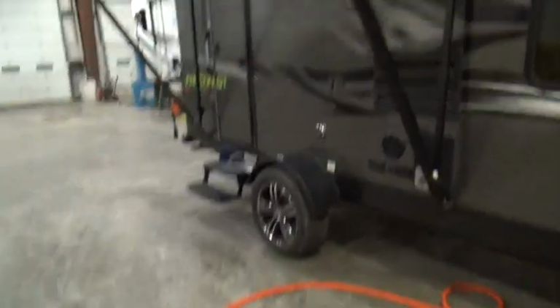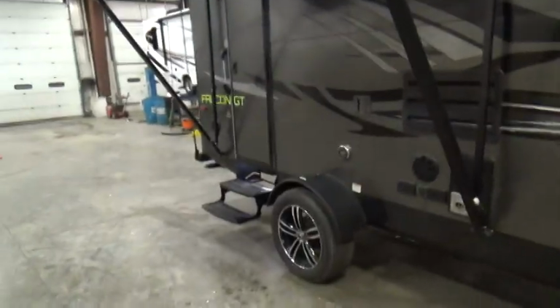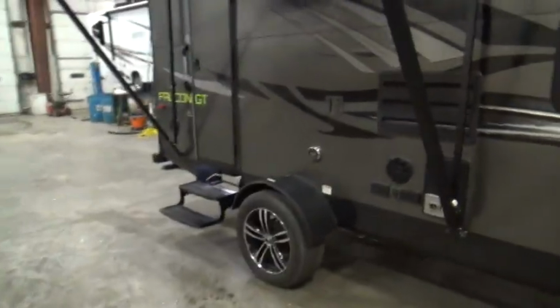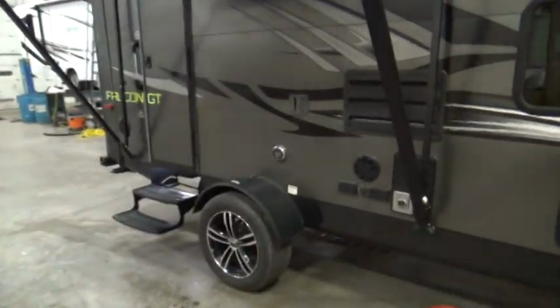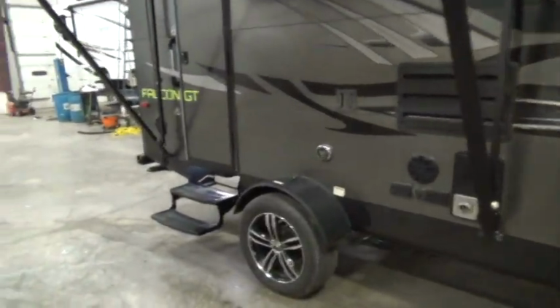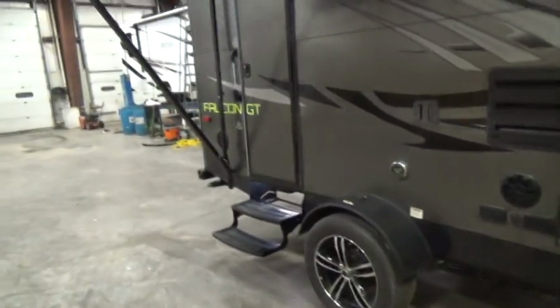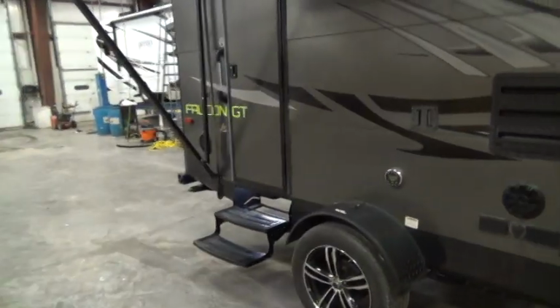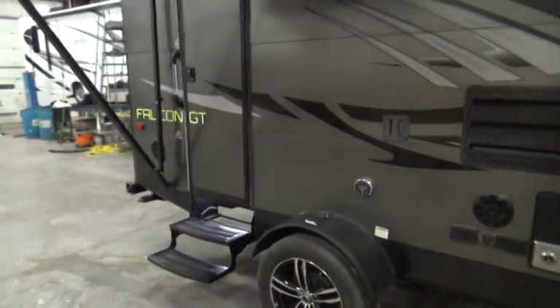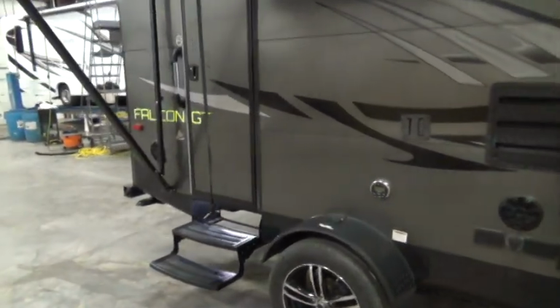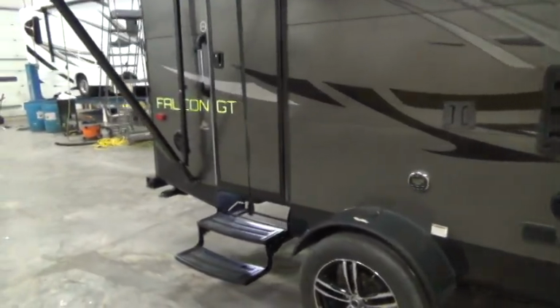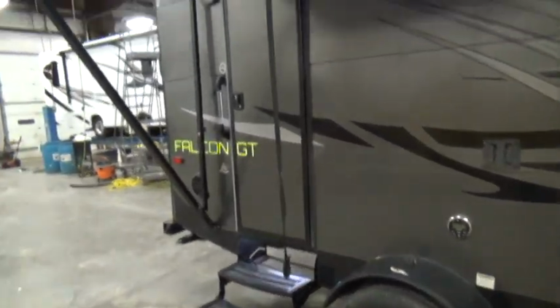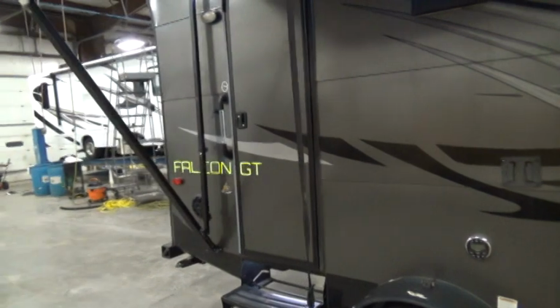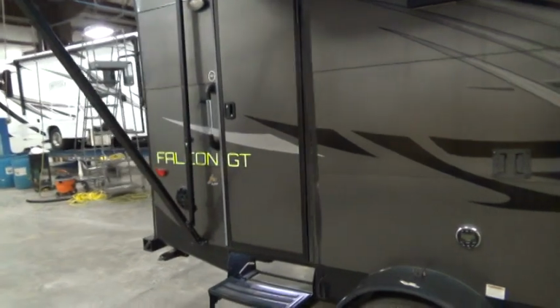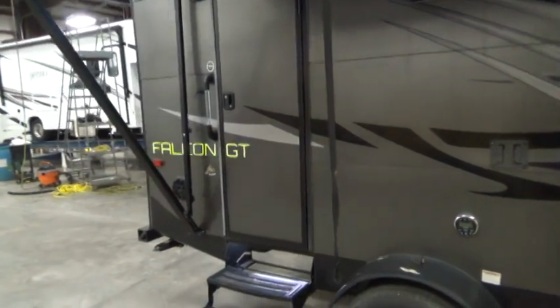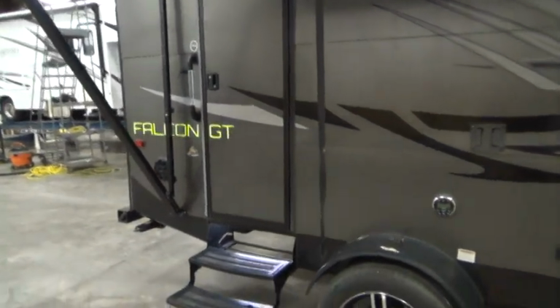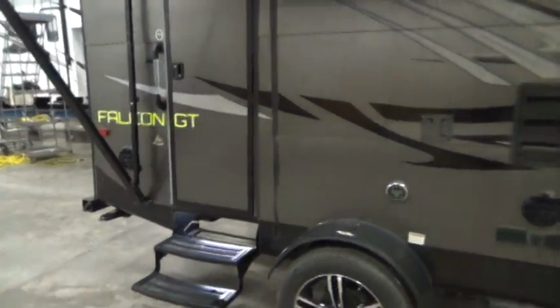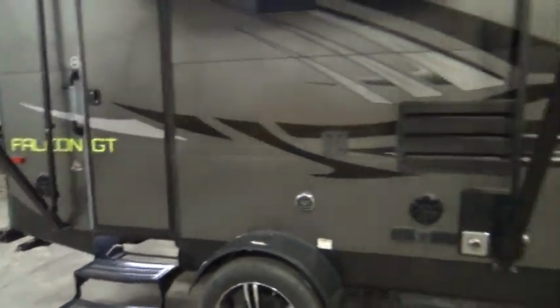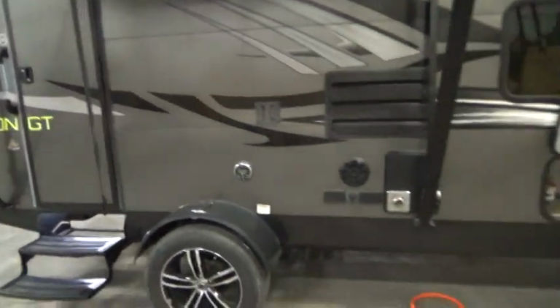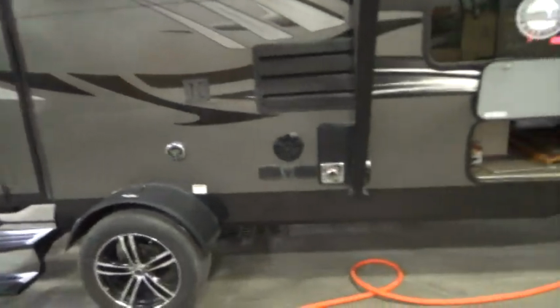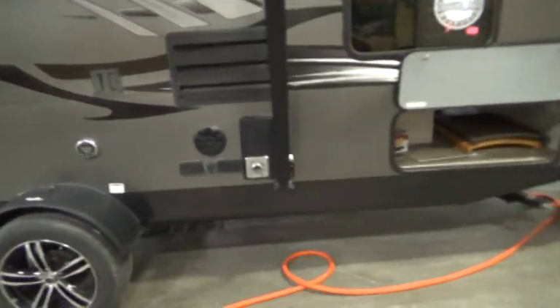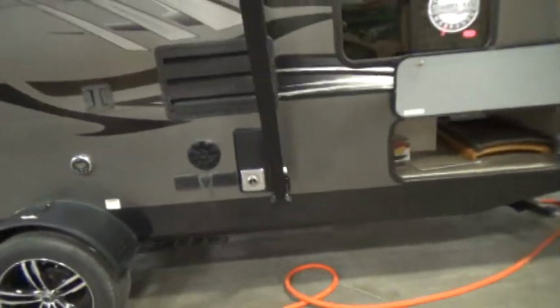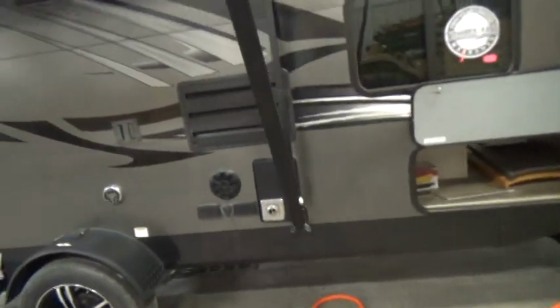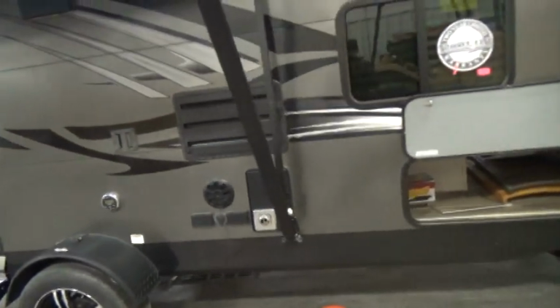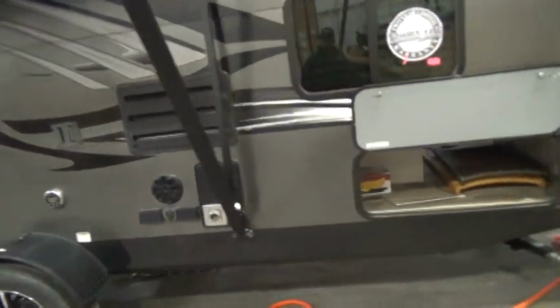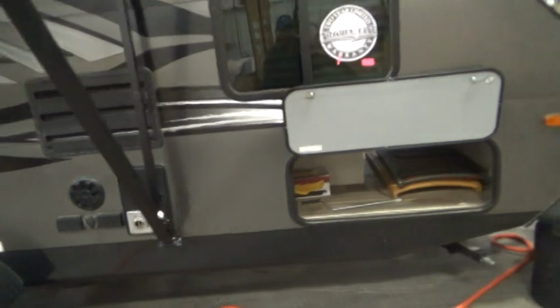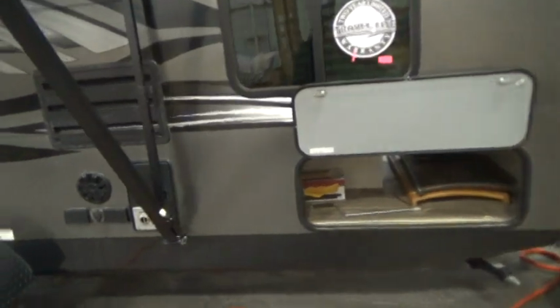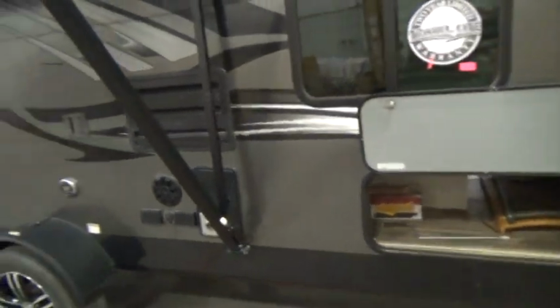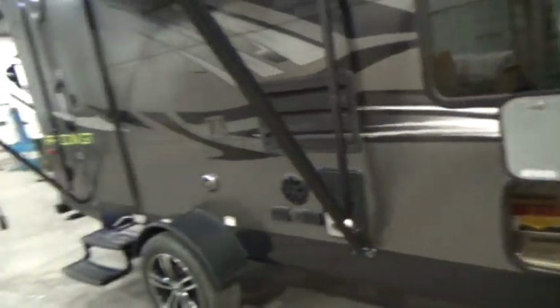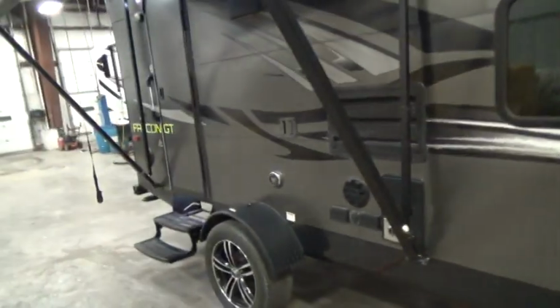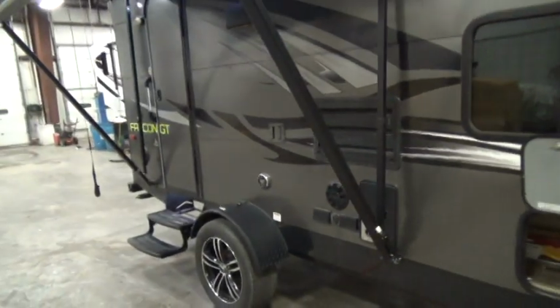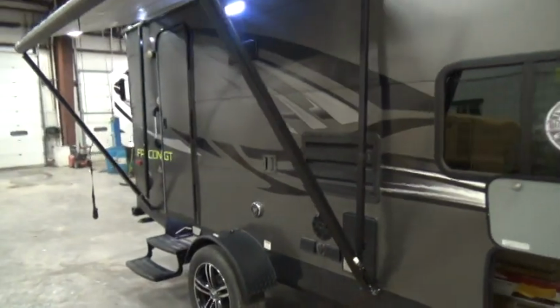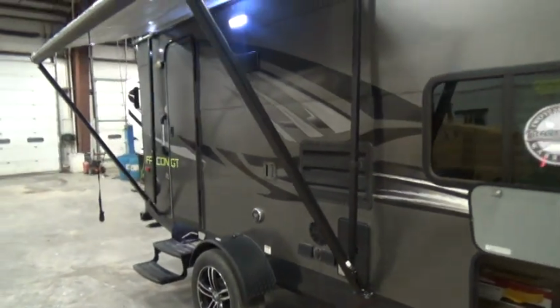Good morning, my name is Tom with Holman RV. I'm going to do a walk around your used Falcon you just purchased and tell you a little bit about the outside, then we'll go inside and do the same thing.